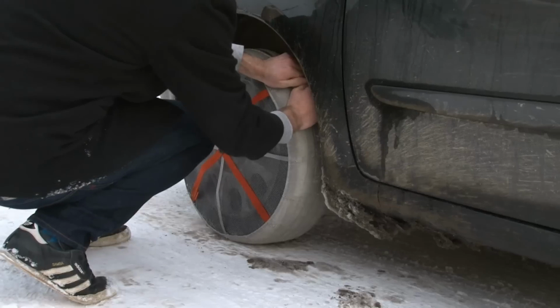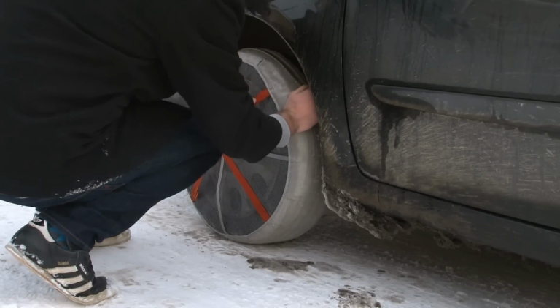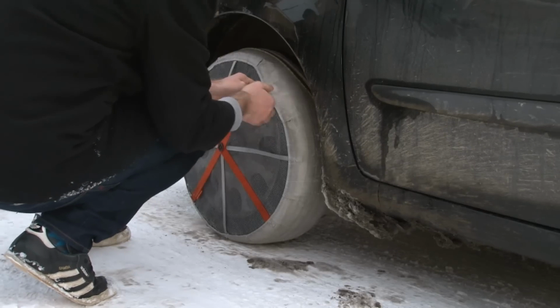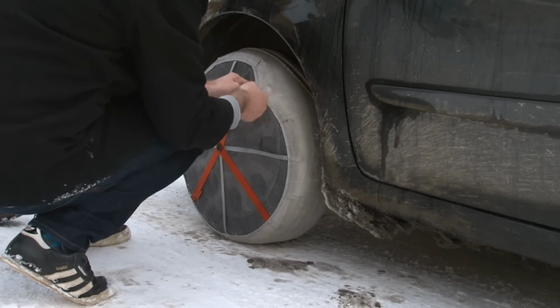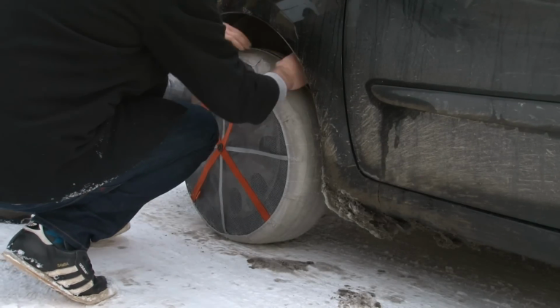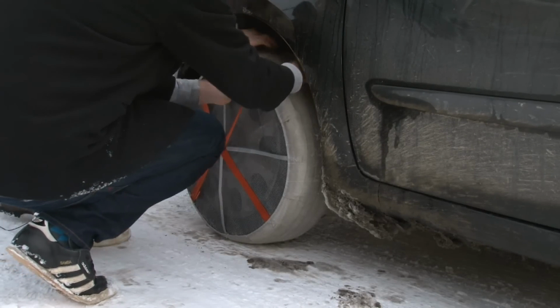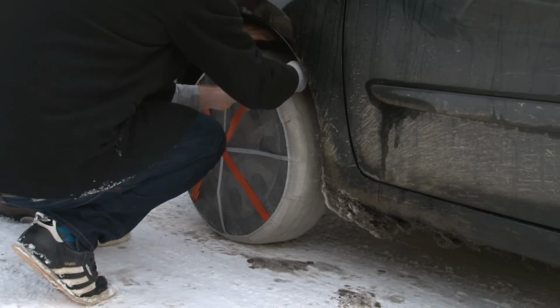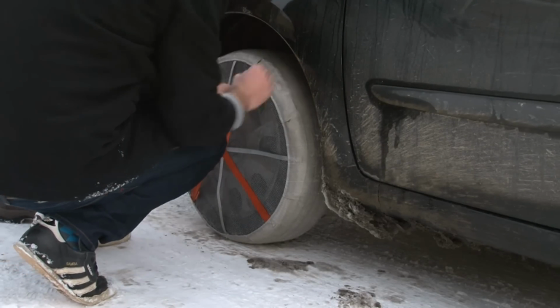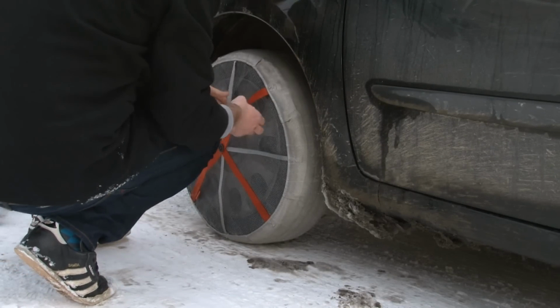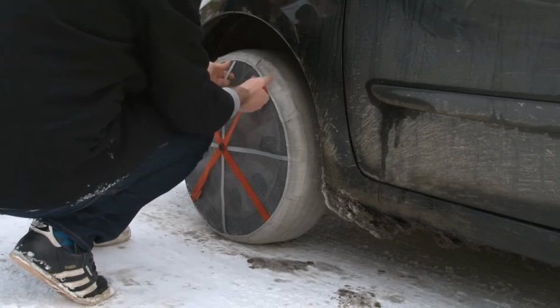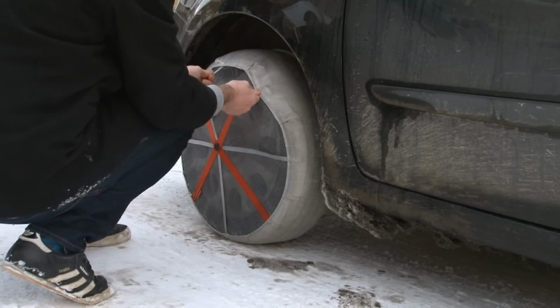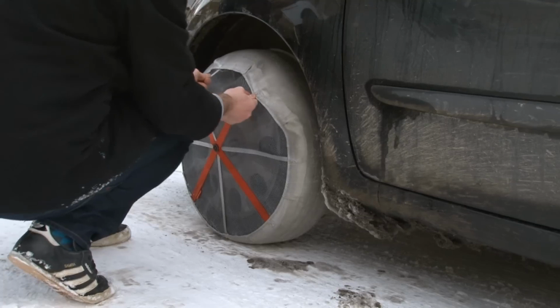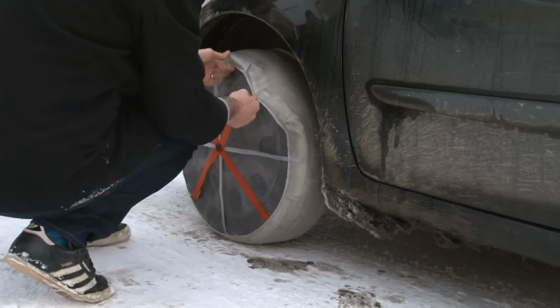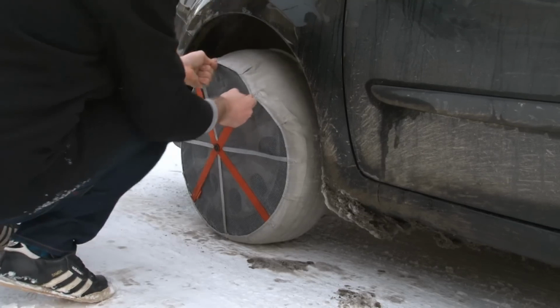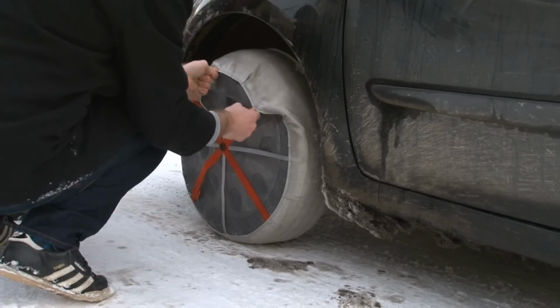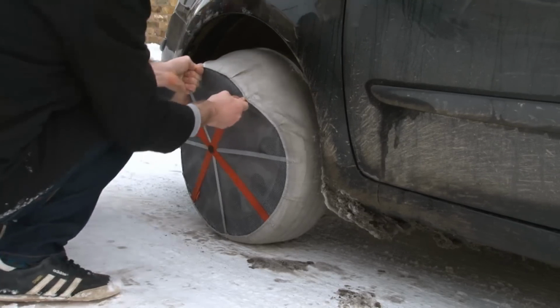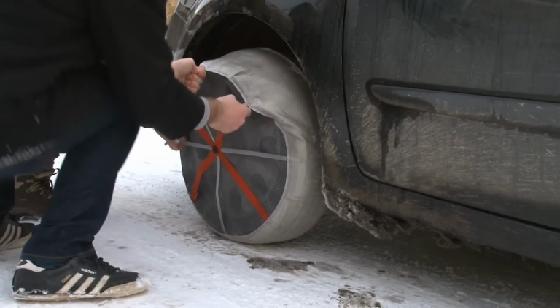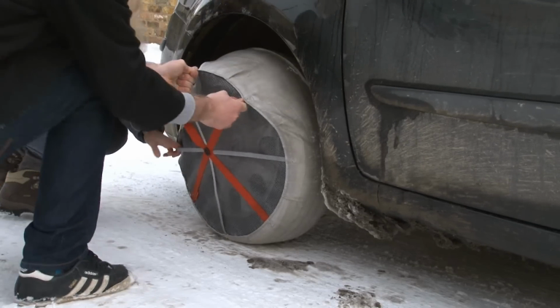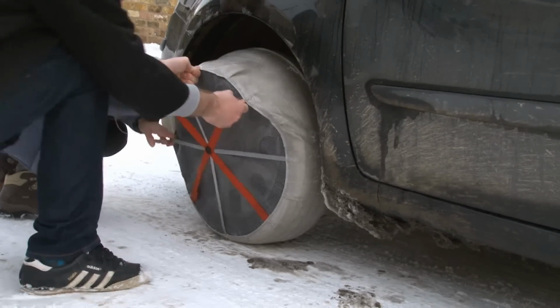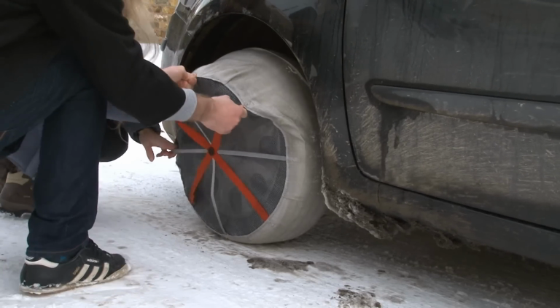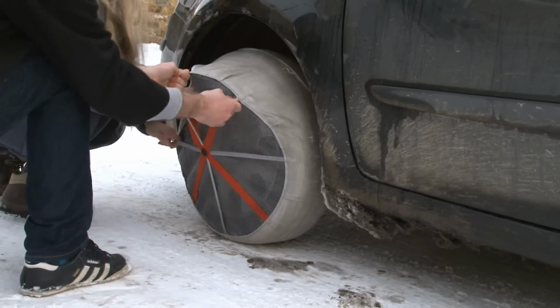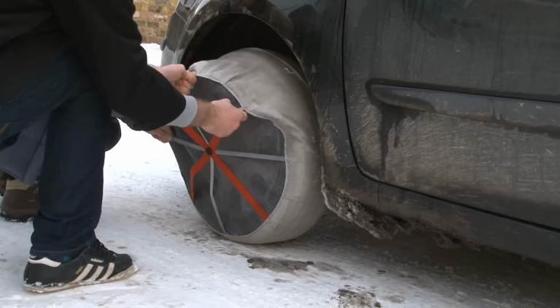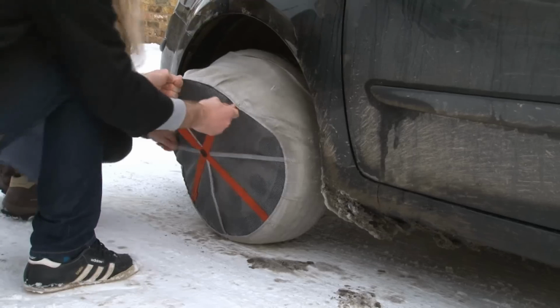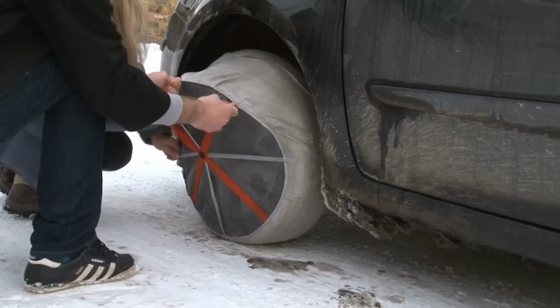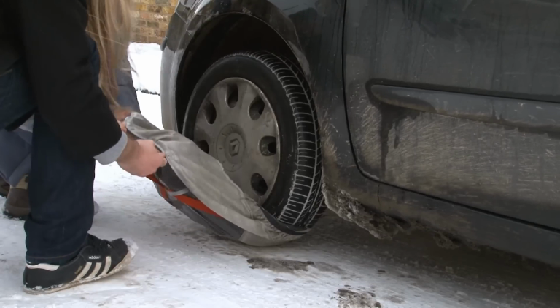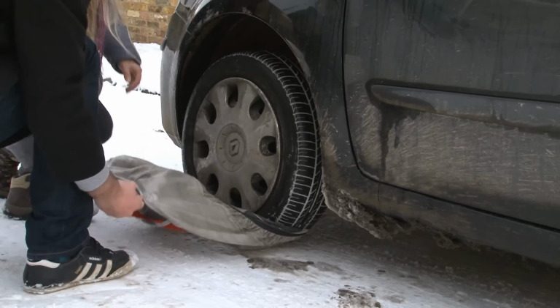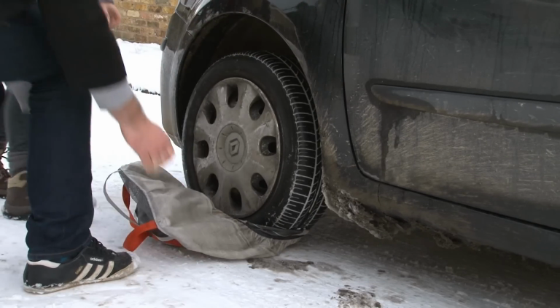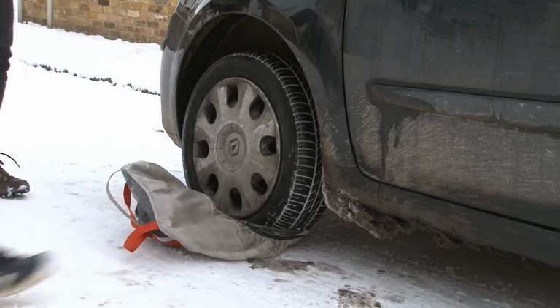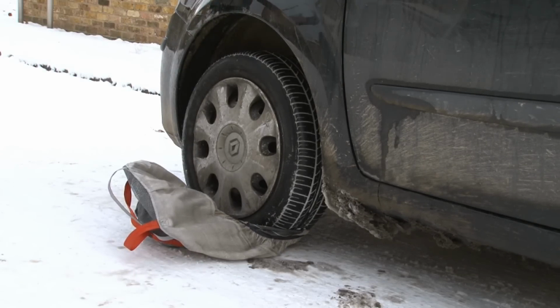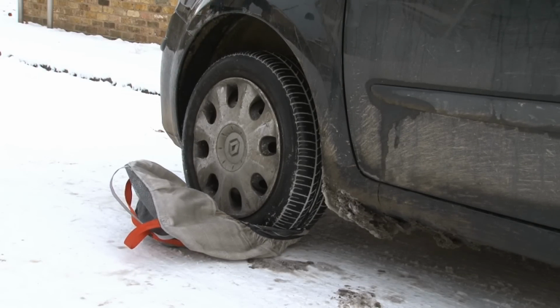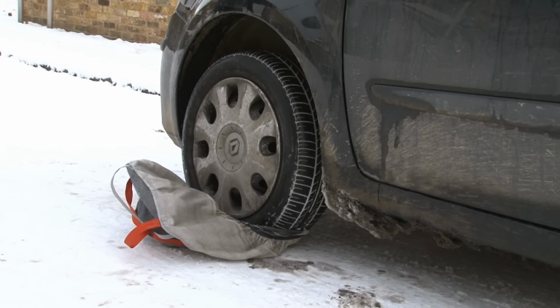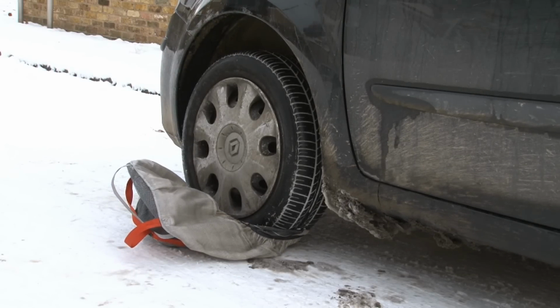Pulling the snow socks off is a two person job and there's a knack to it. Don't try and pull the fabric out from the inside of the wheel as this is painful and ineffective. Instead, yank repeatedly on the straps, first on one side and then on the other, and the socks should pop off fairly easily.